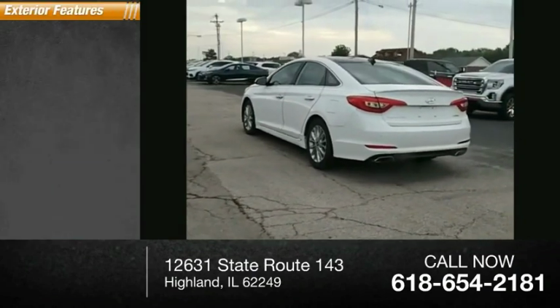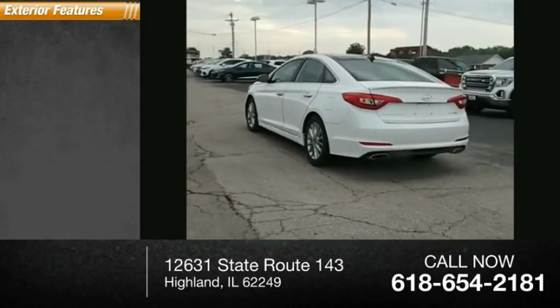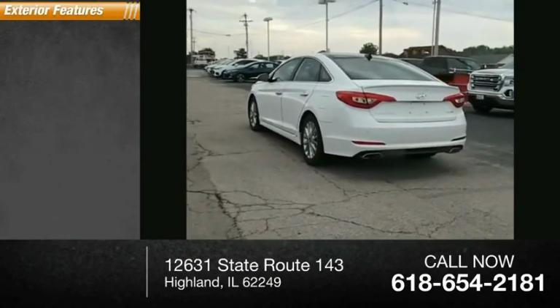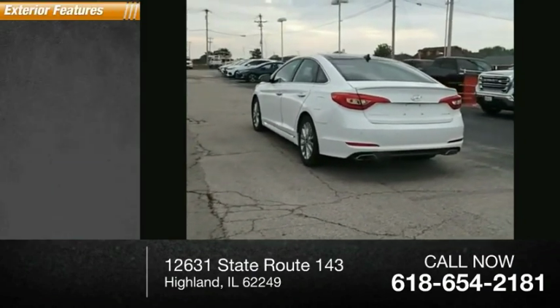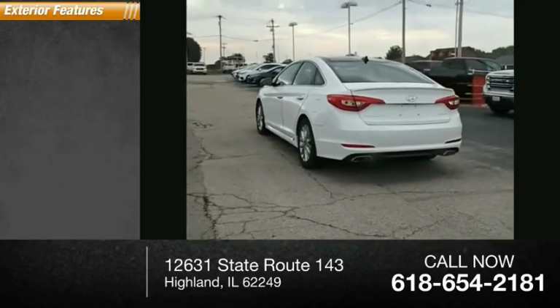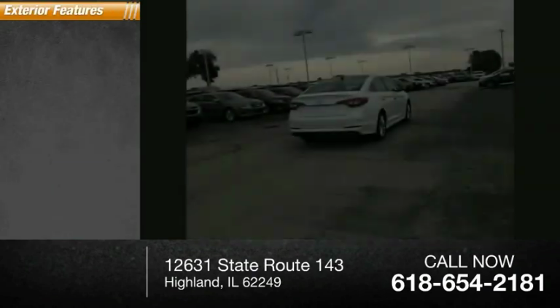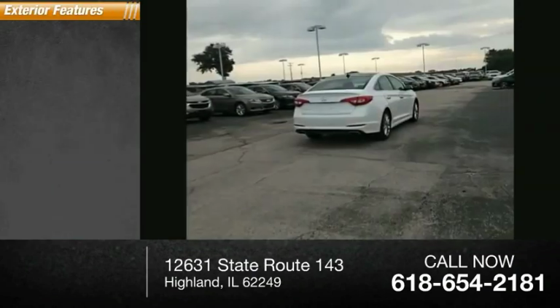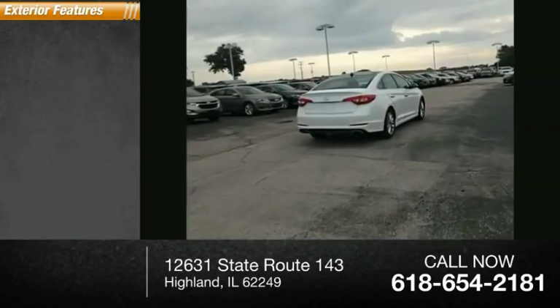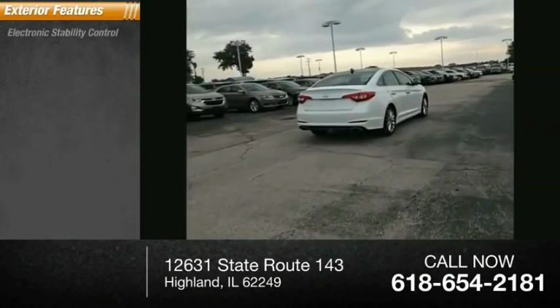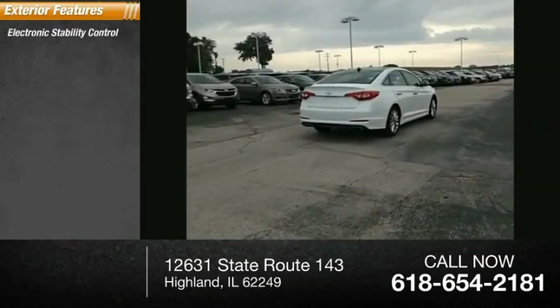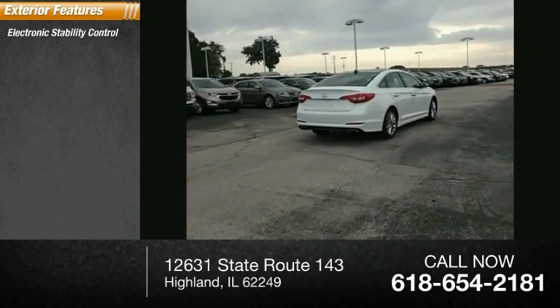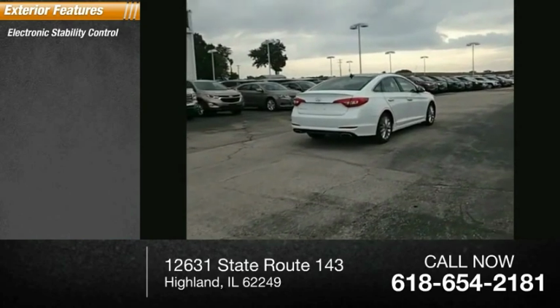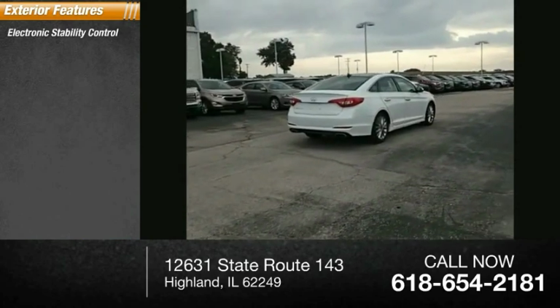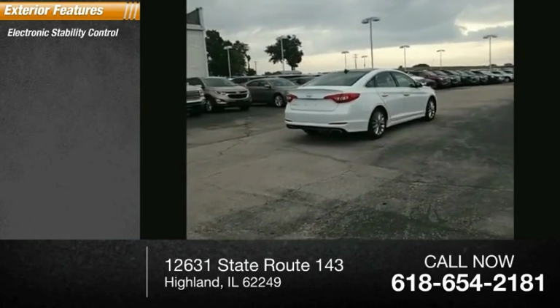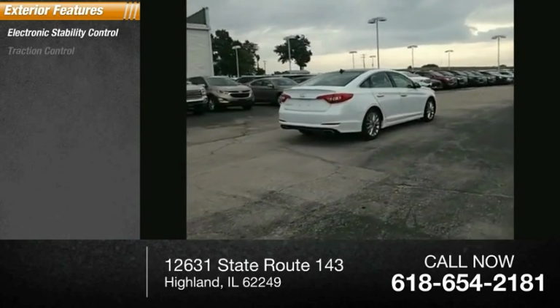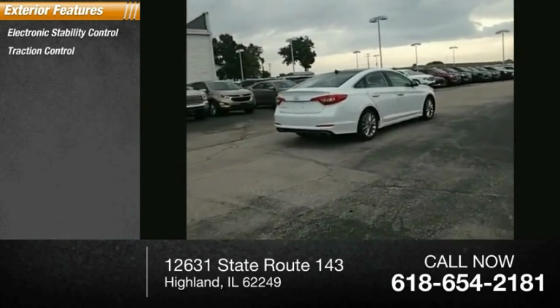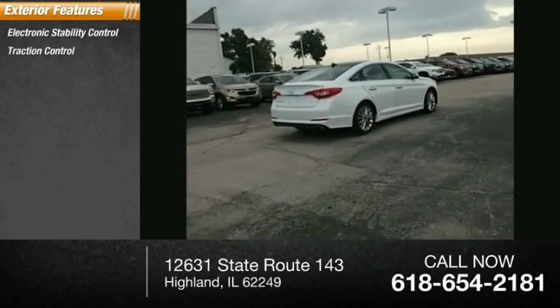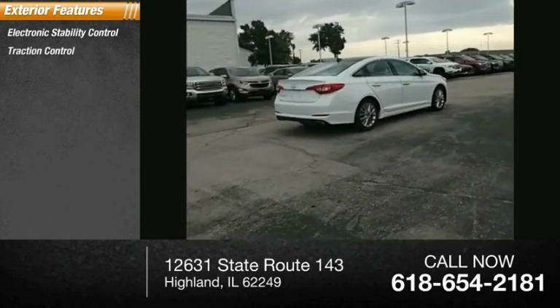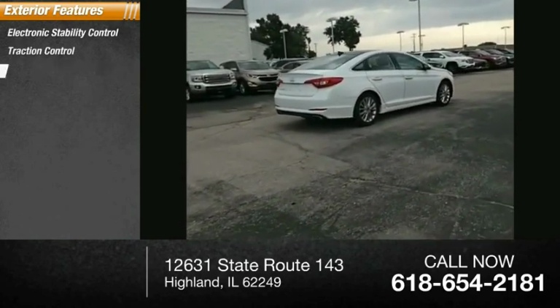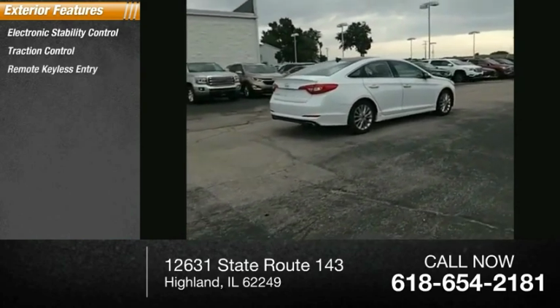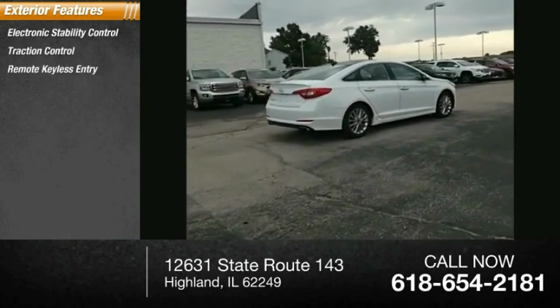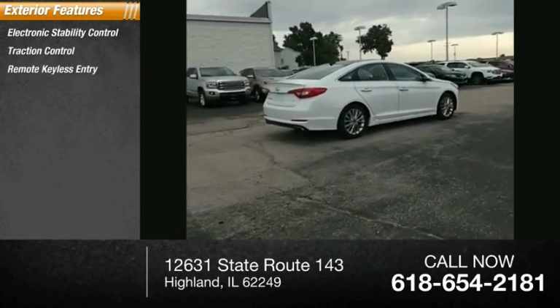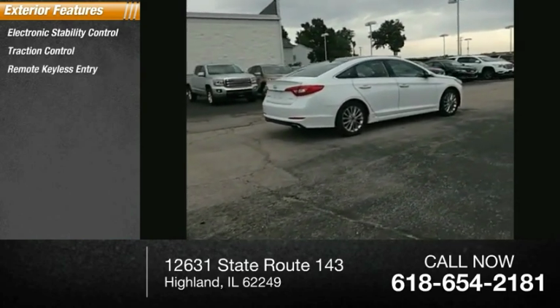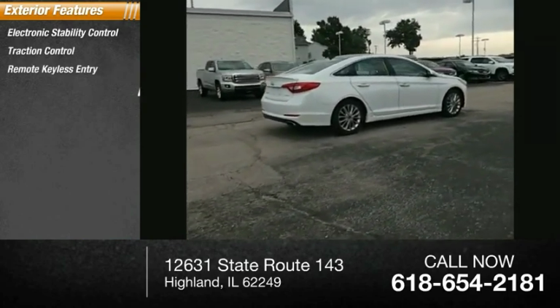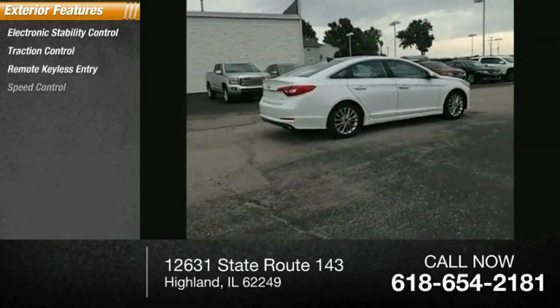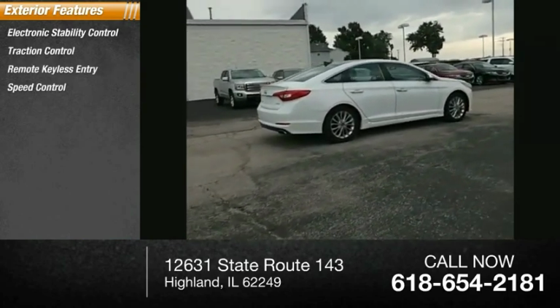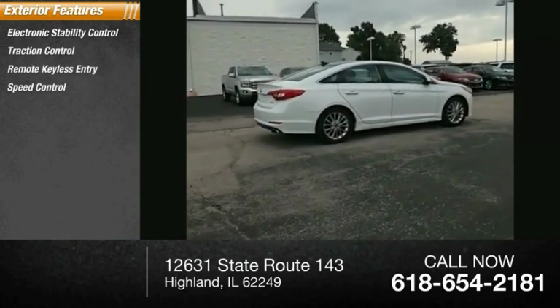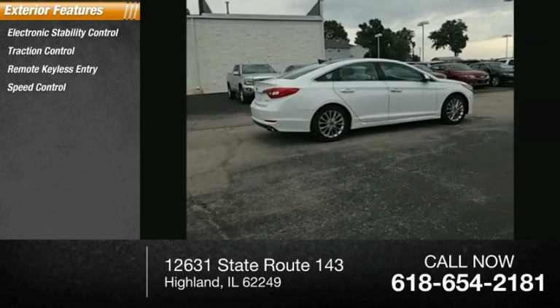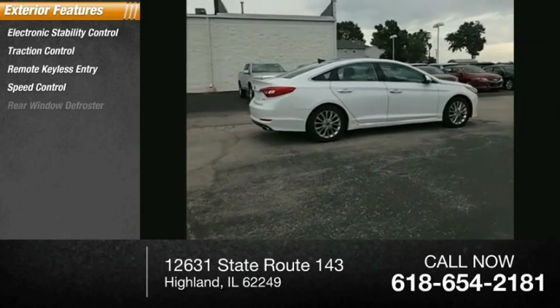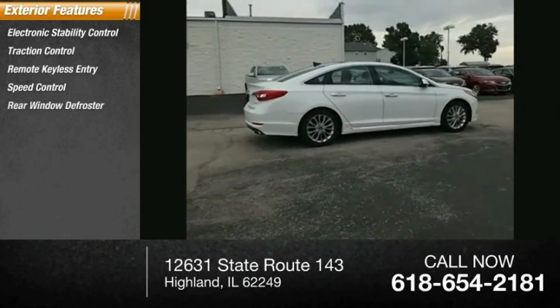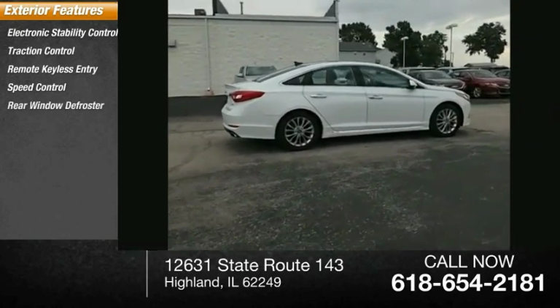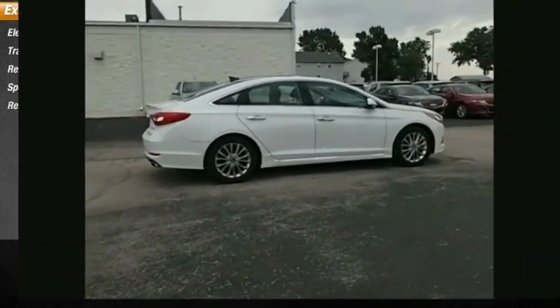Here are some of this vehicle's great options: electronic stability control, traction control, remote keyless entry, speed control, rear window defroster.